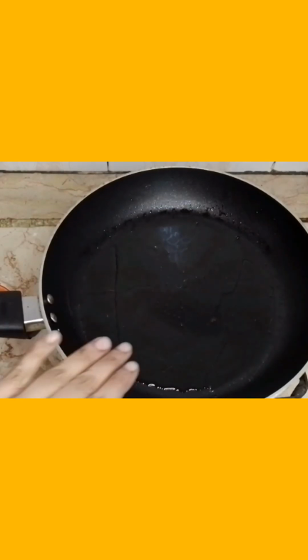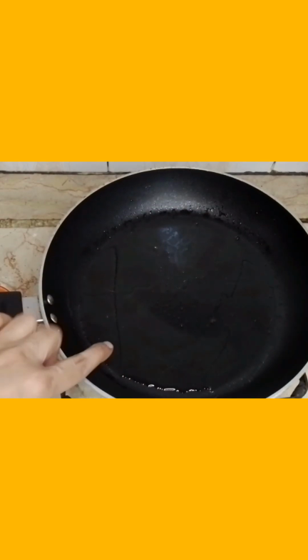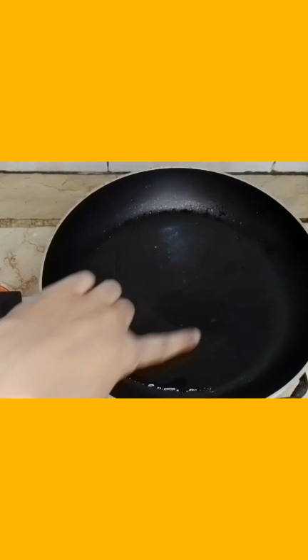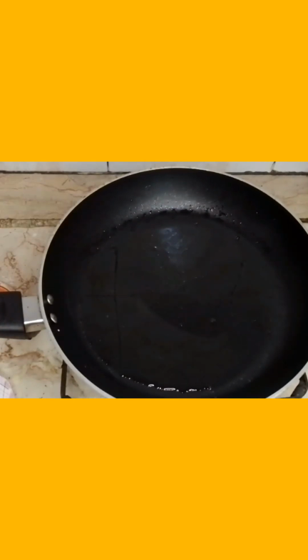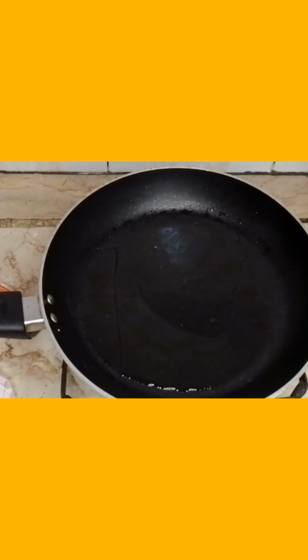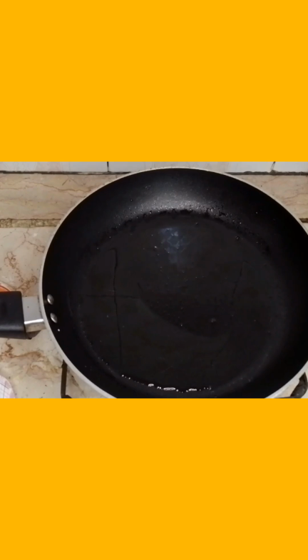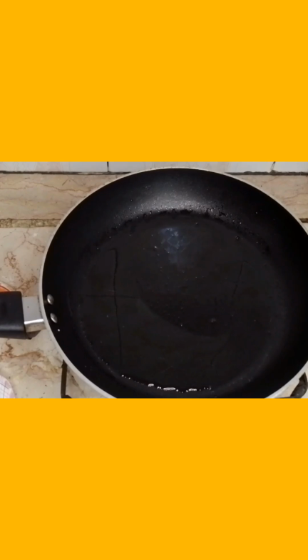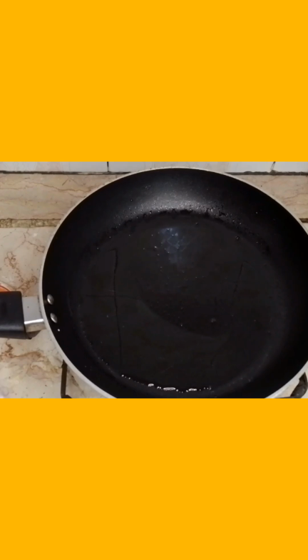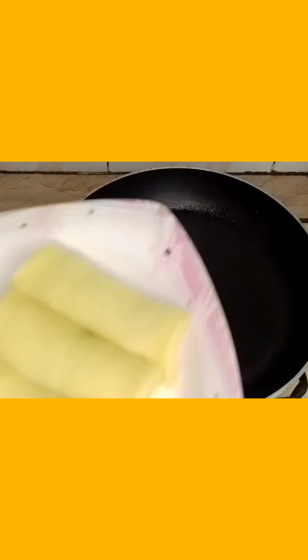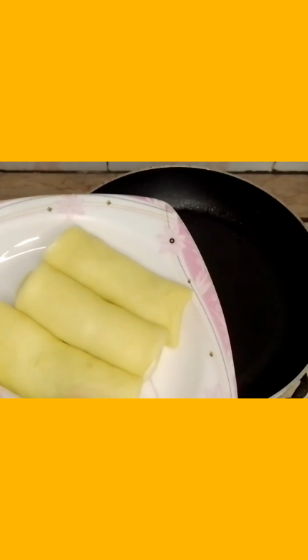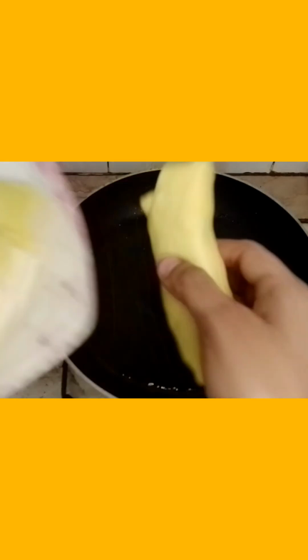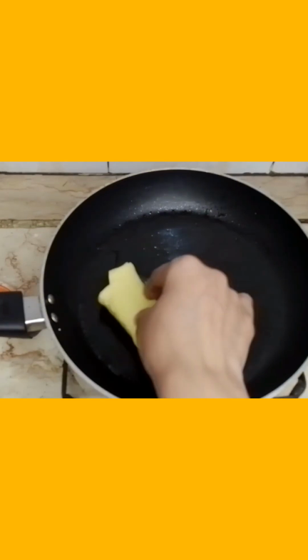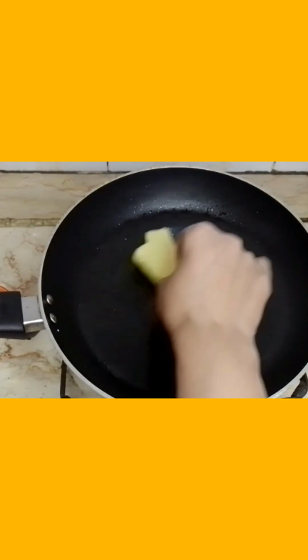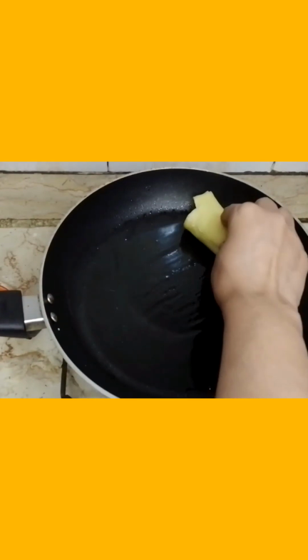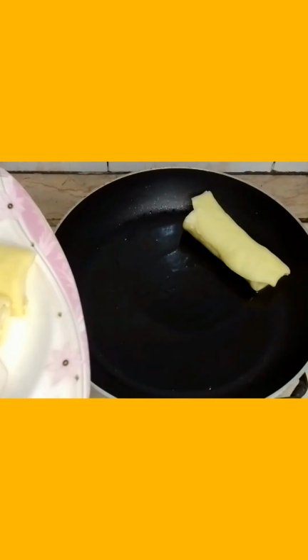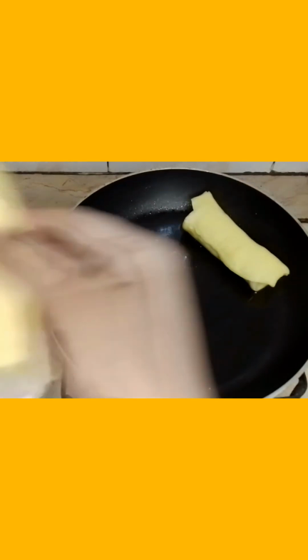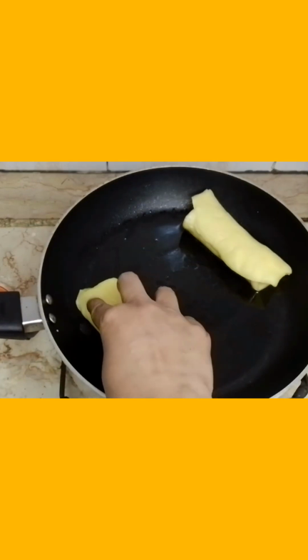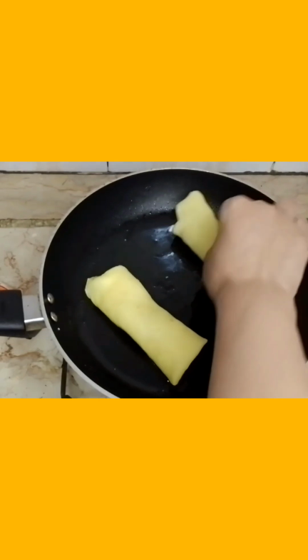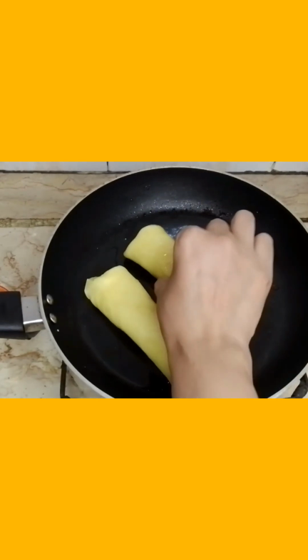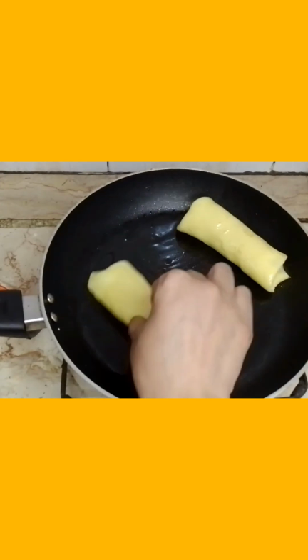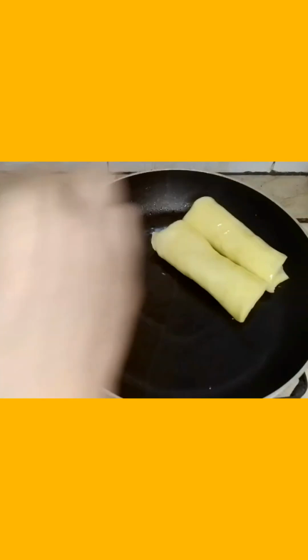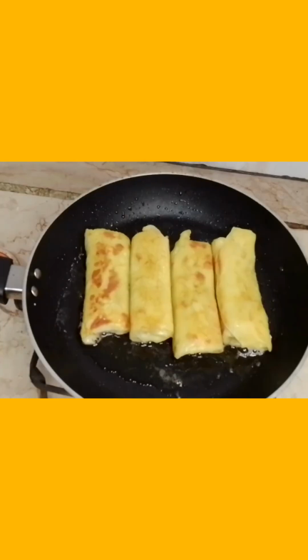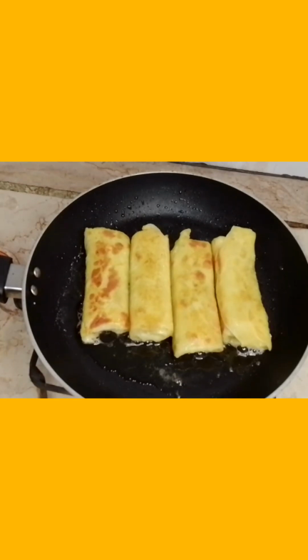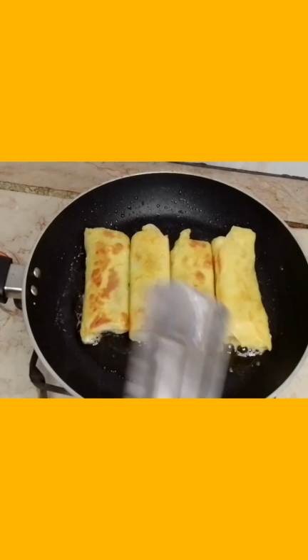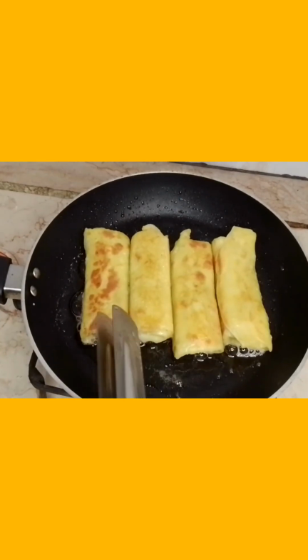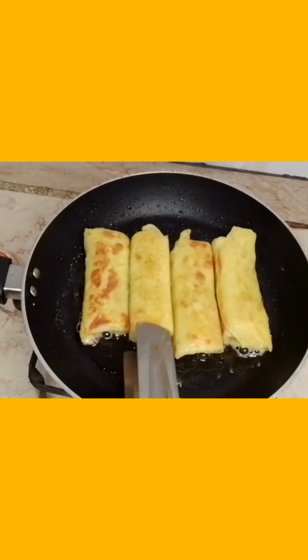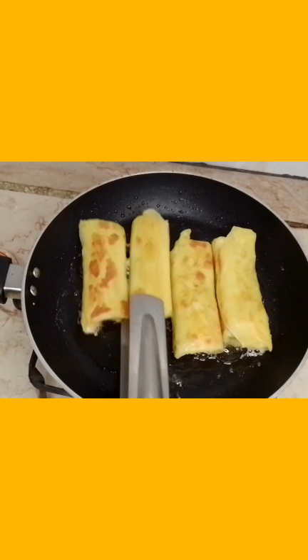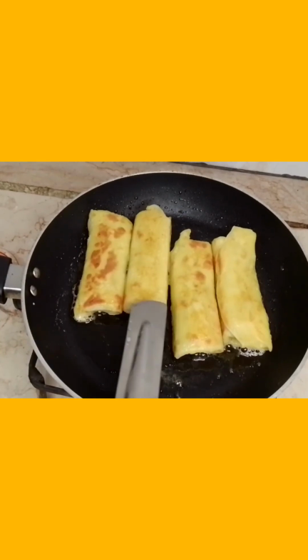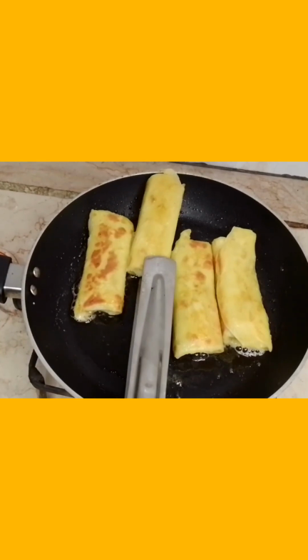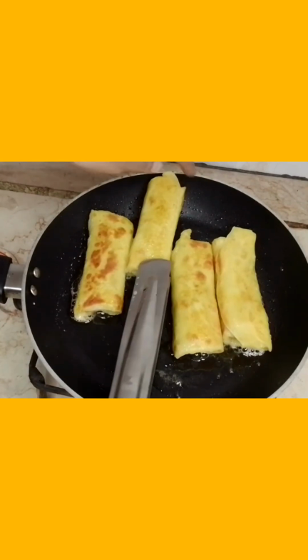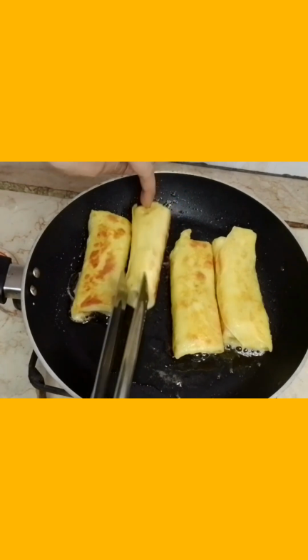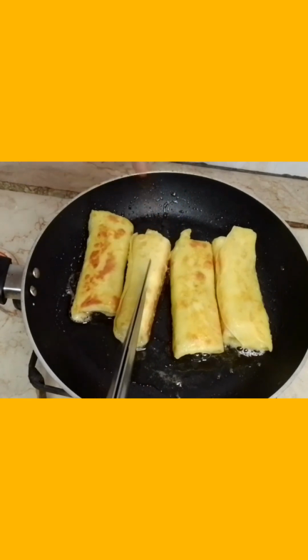I will add 2 tablespoons of oil. We will fry it on a low flame for about 7 minutes, but it will be very dry. After about 5 minutes you can see how much color is coming — it will be very crispy.